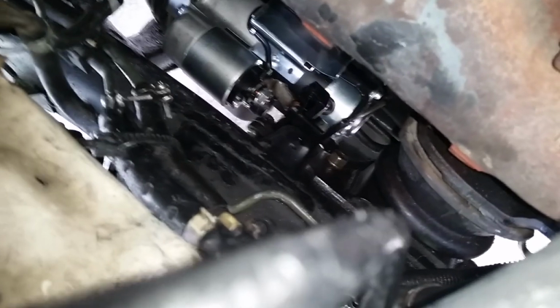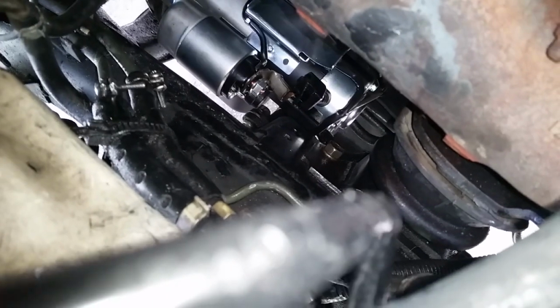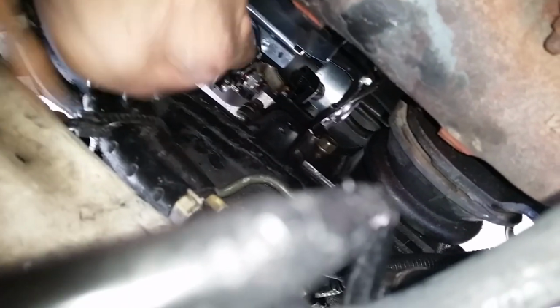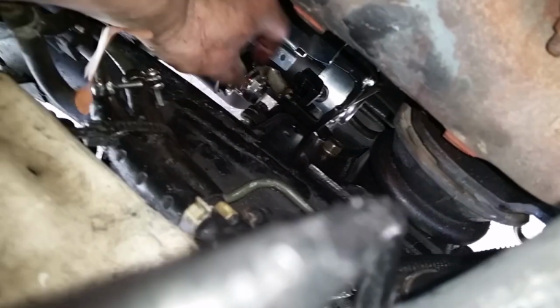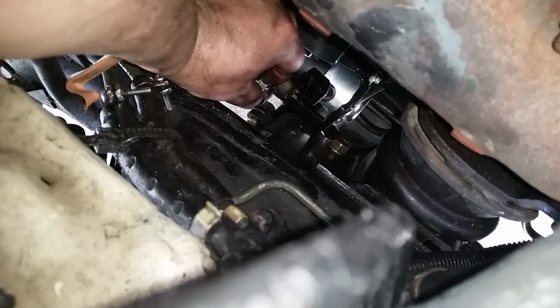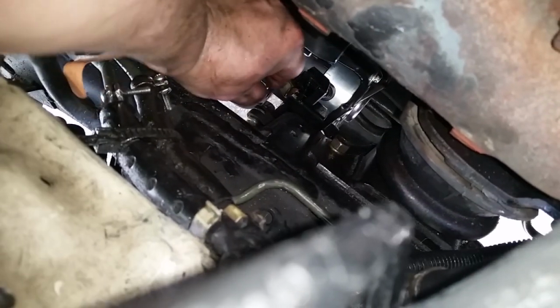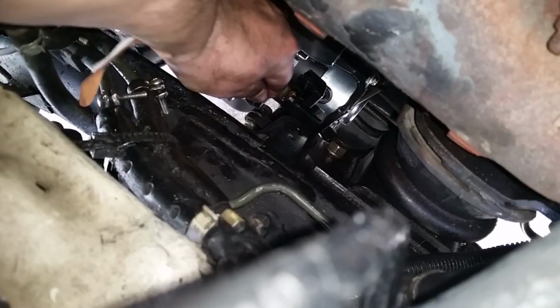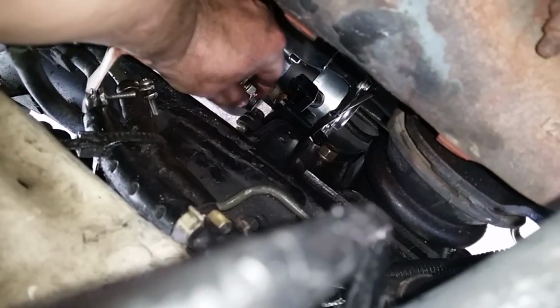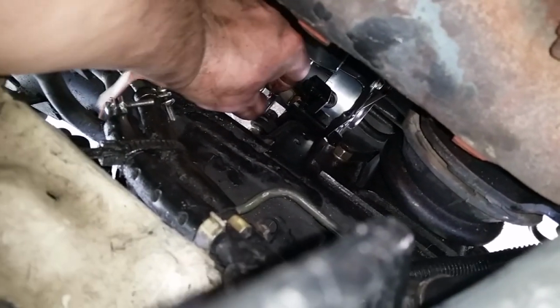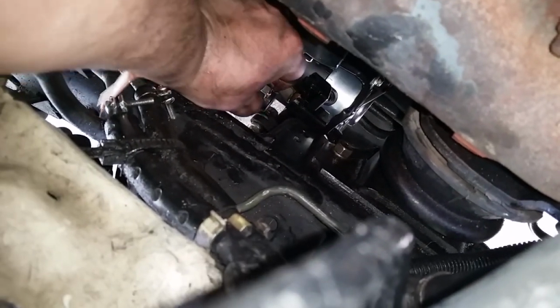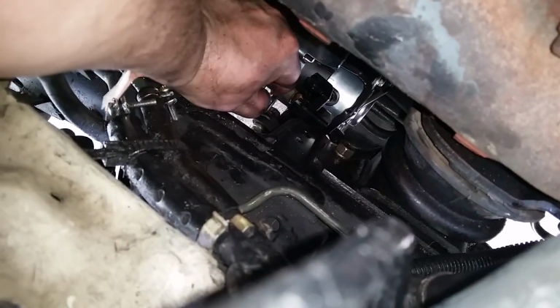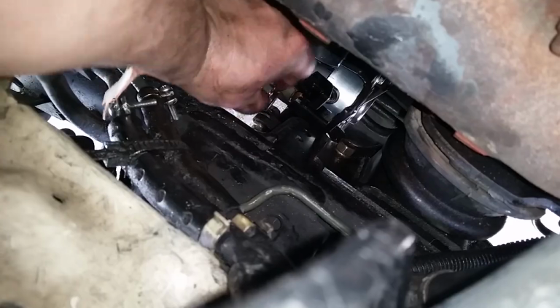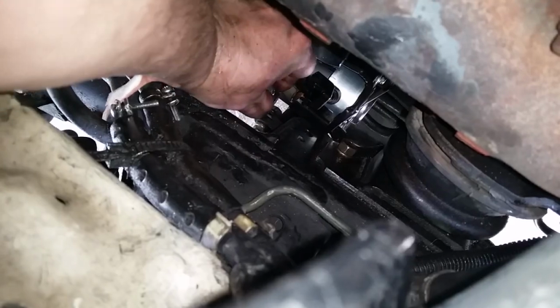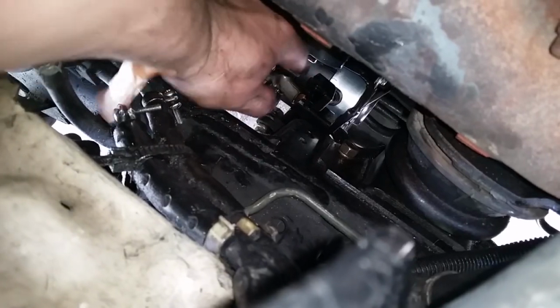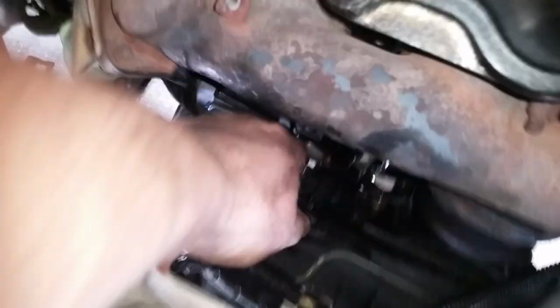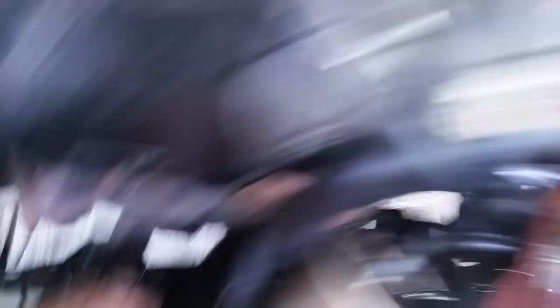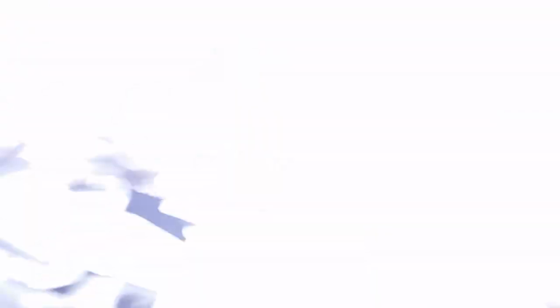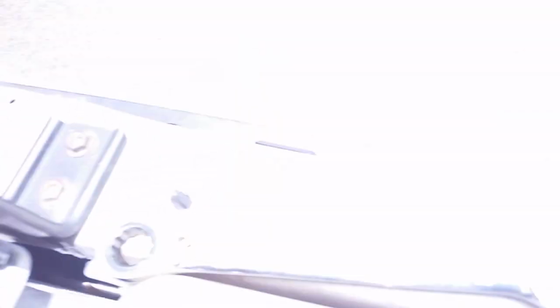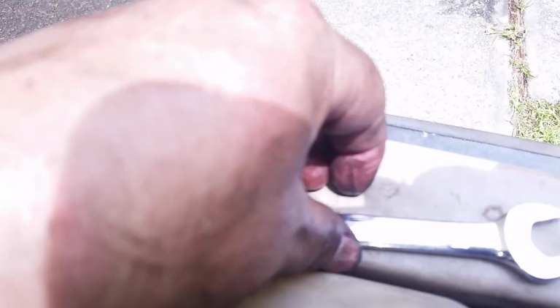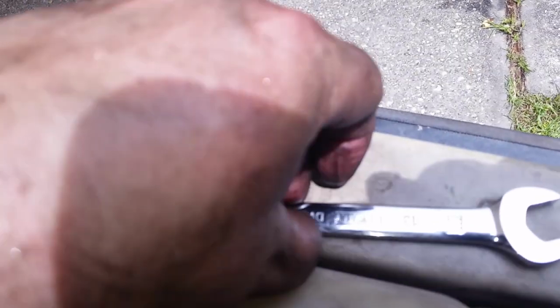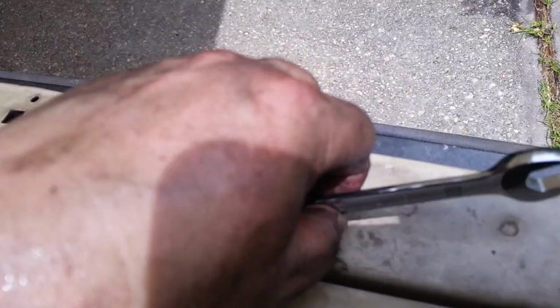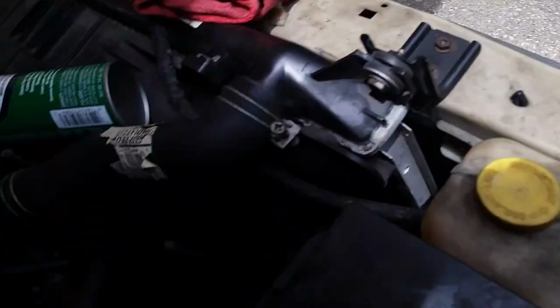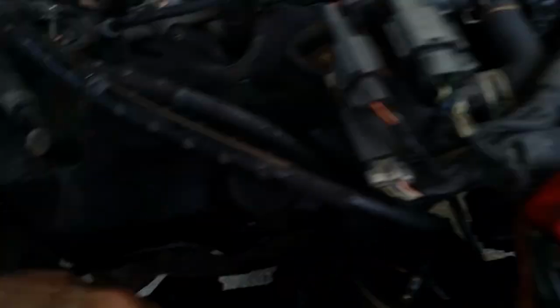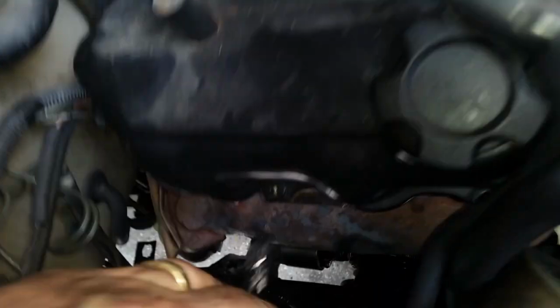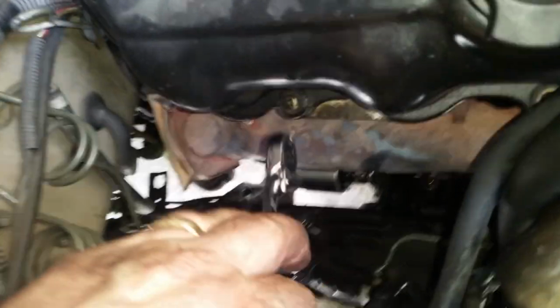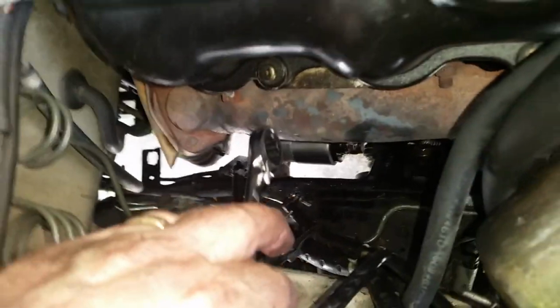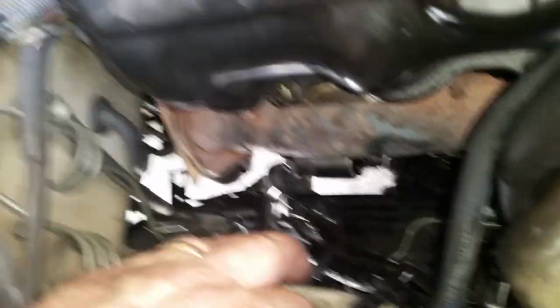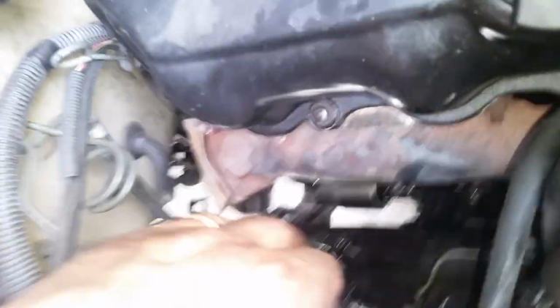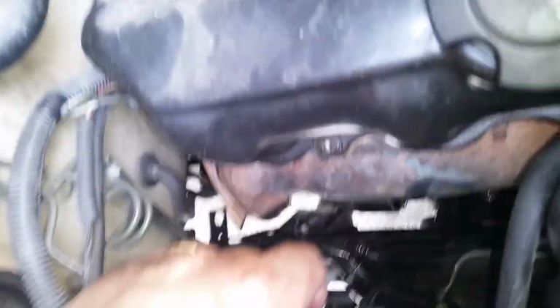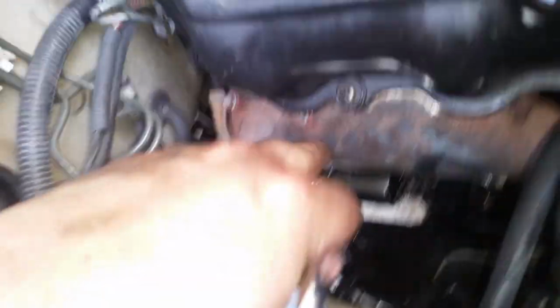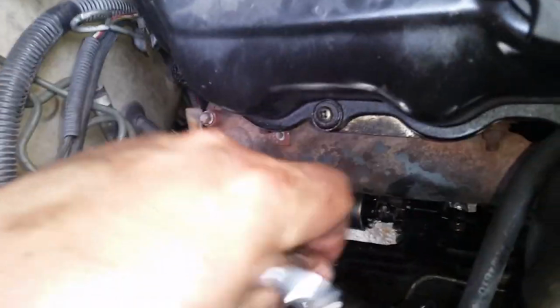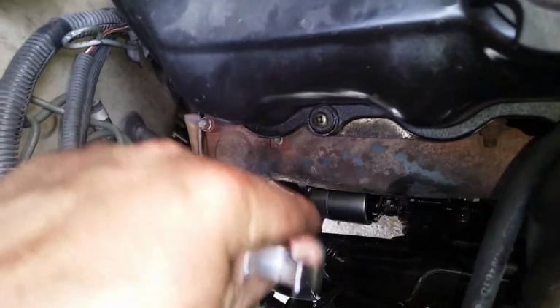If yours doesn't have the serrated built-in lock washer - if it's smooth like on this side - you're going to want to put a lock washer on it because vibration will get it loose. Let's get this on here. Get it on as tight as you can by finger and then you can get your 13 millimeter ratchet wrench on it and get it the rest of the way.